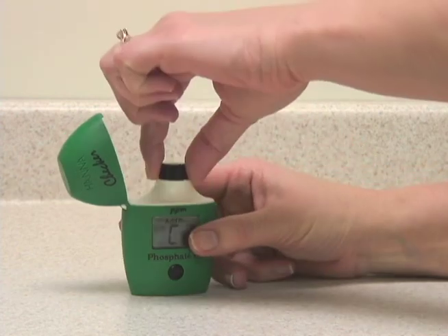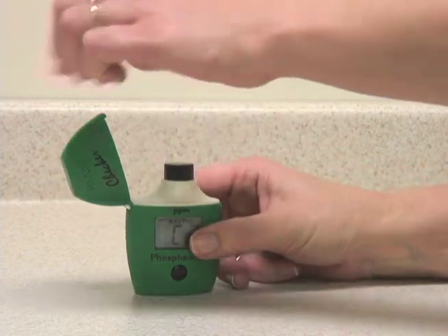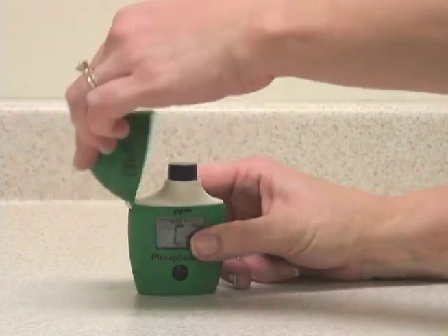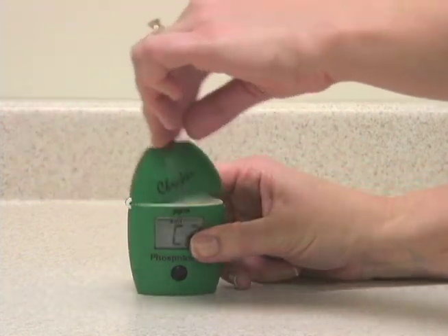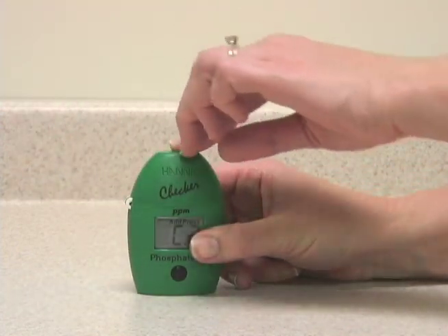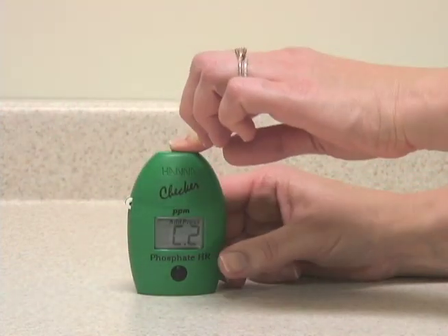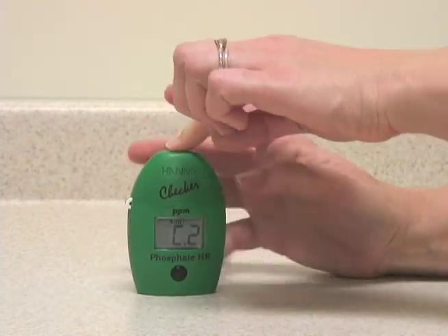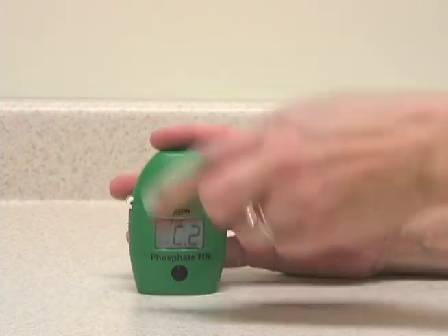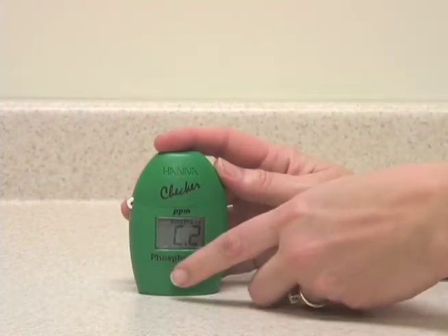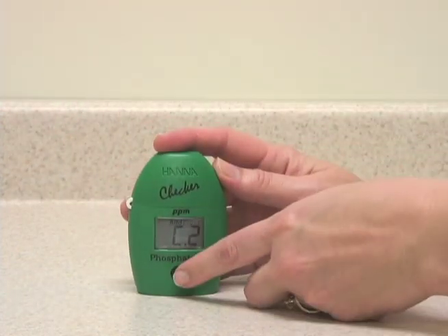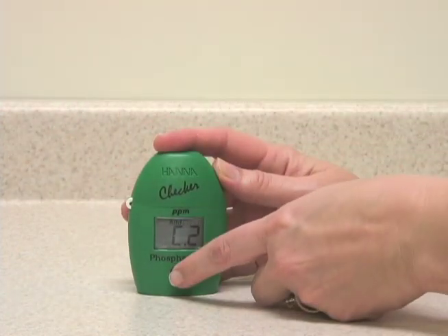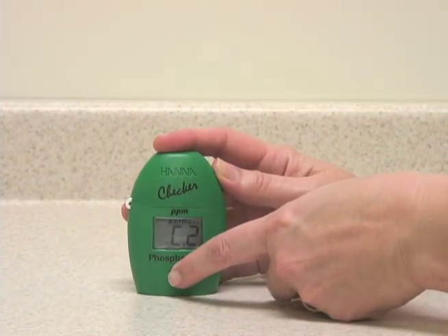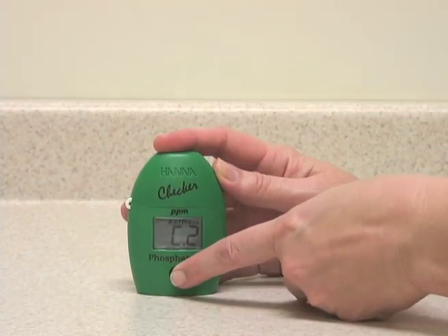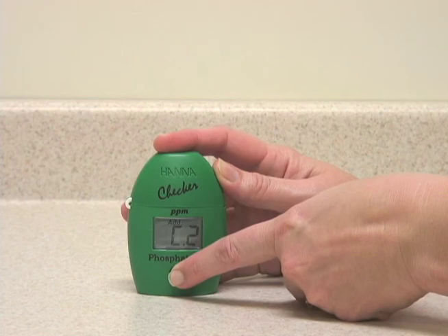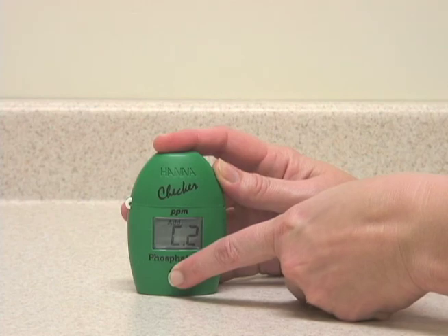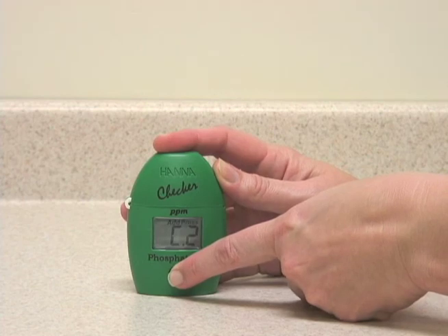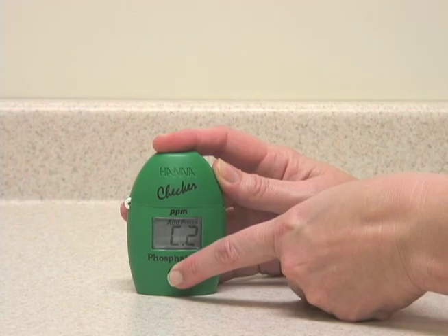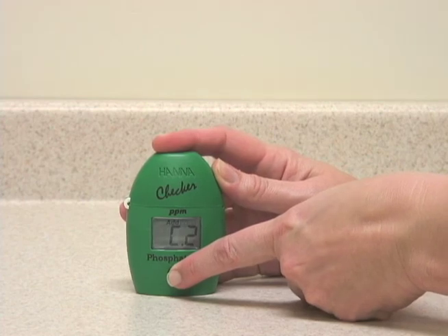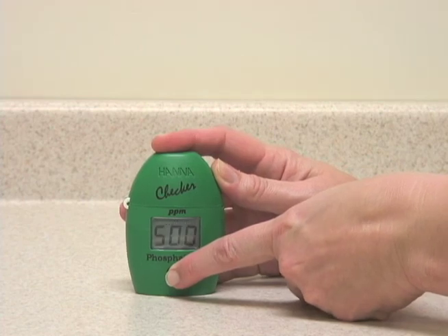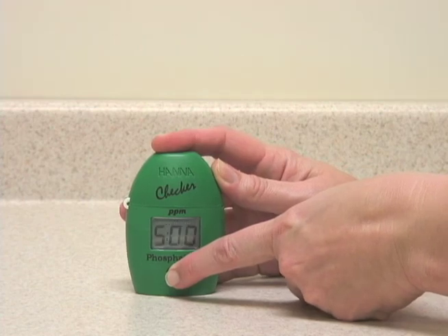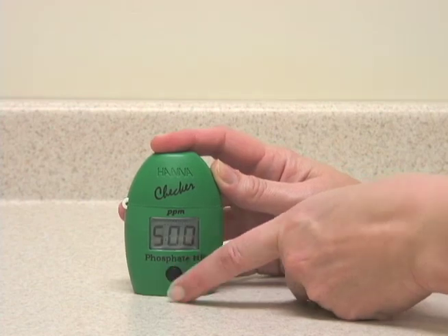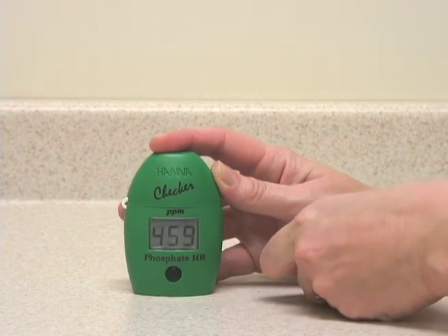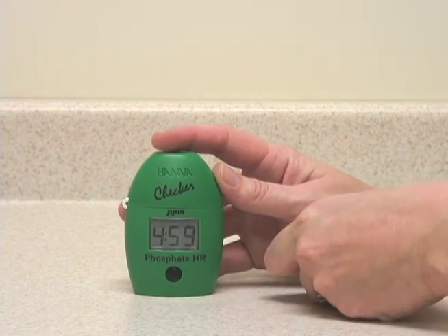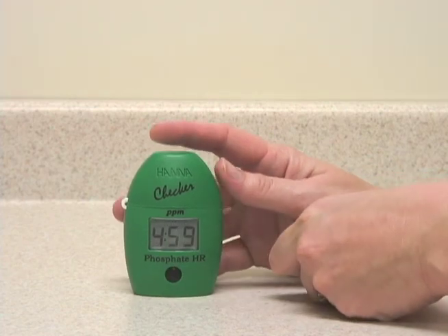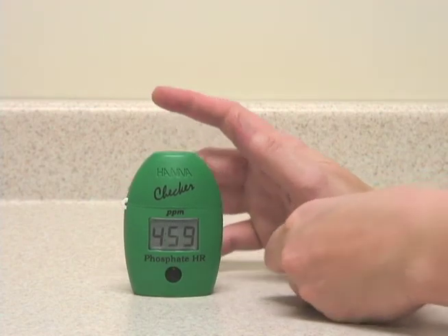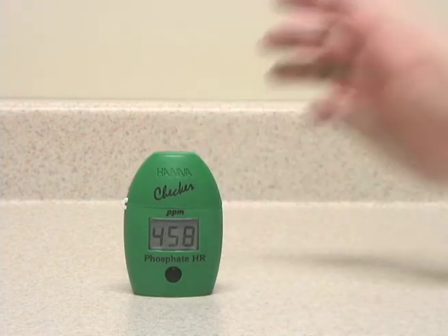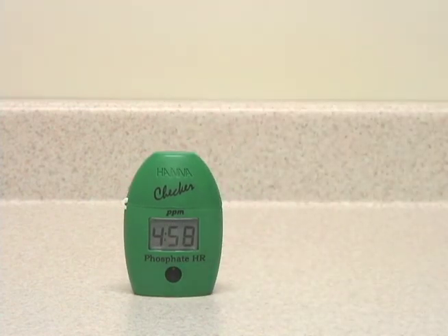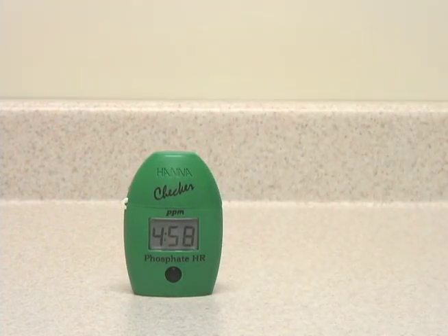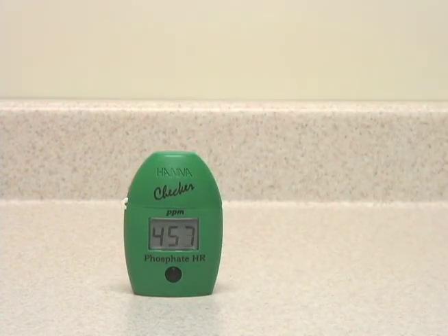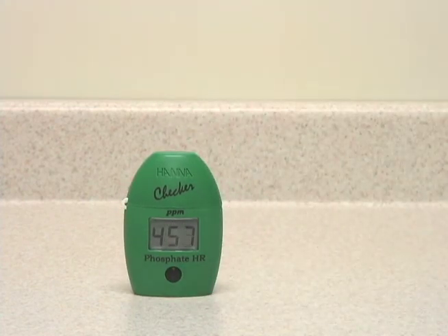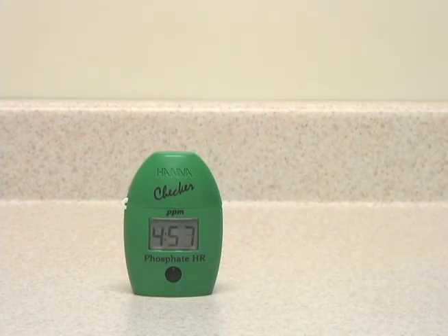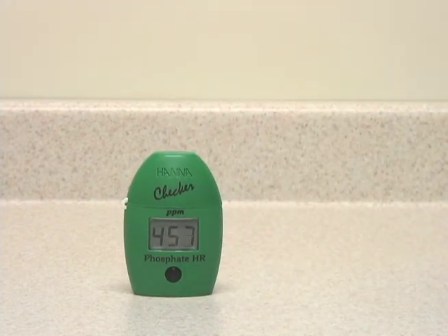So now we will put it back in the meter and press and hold the button to activate the timer function. The checker will now count down a five-minute reaction time.